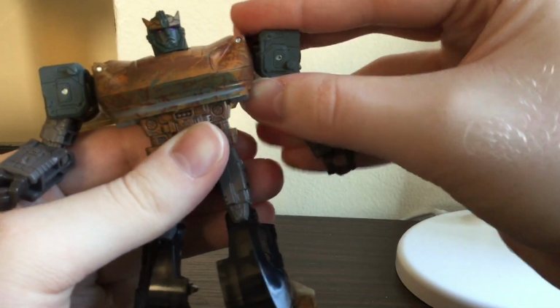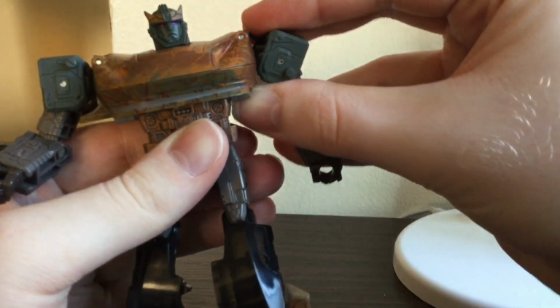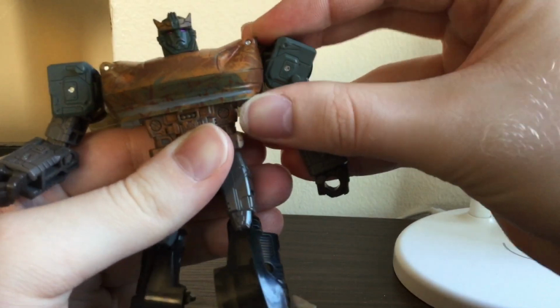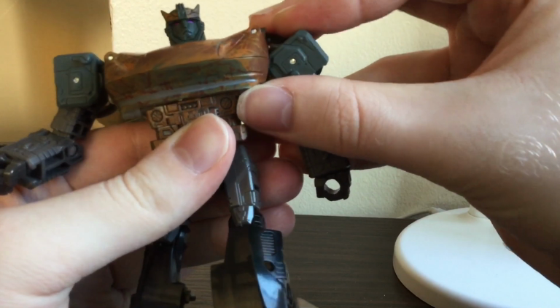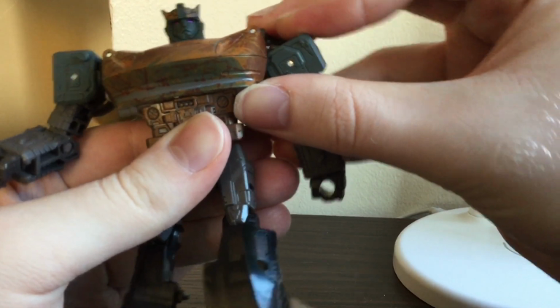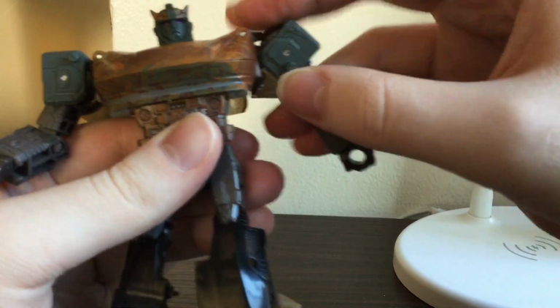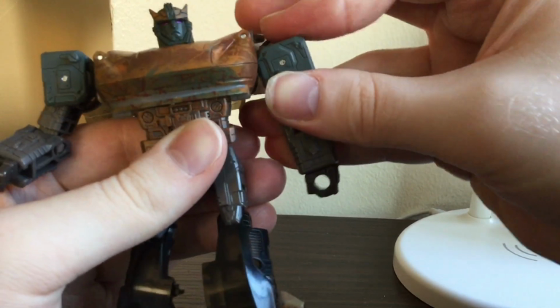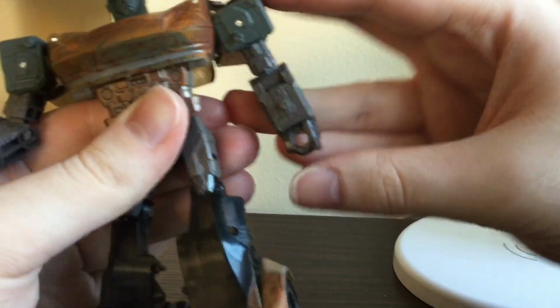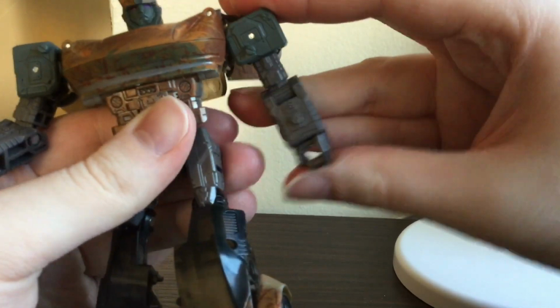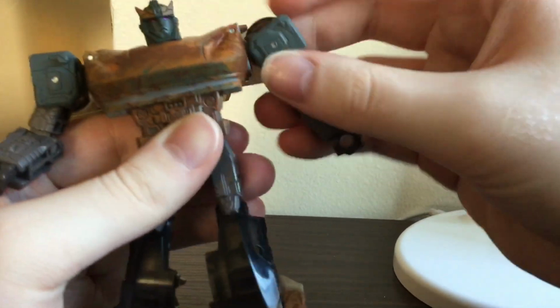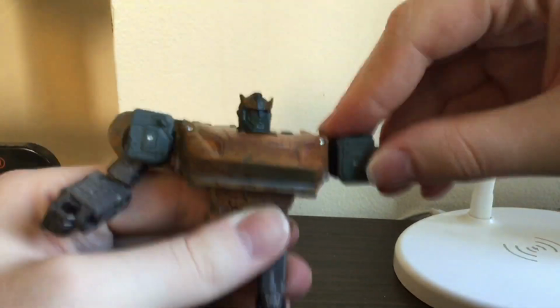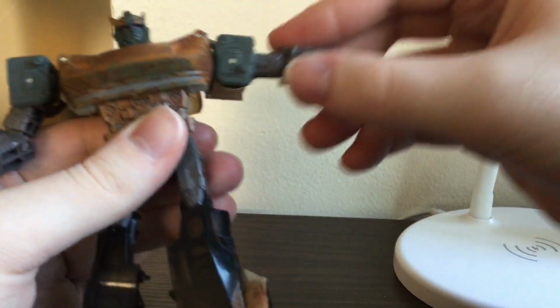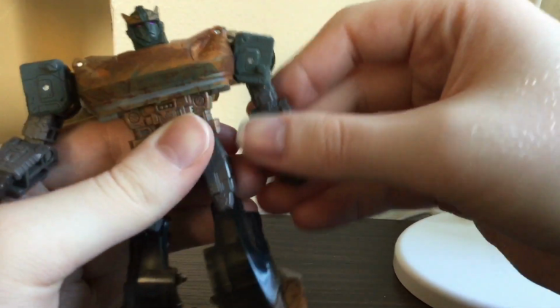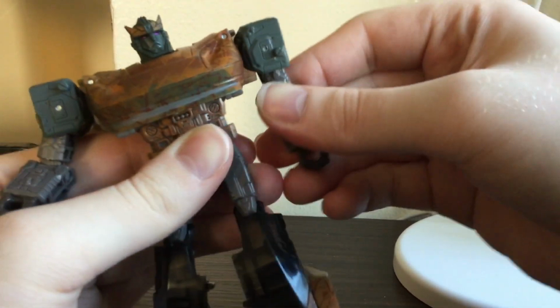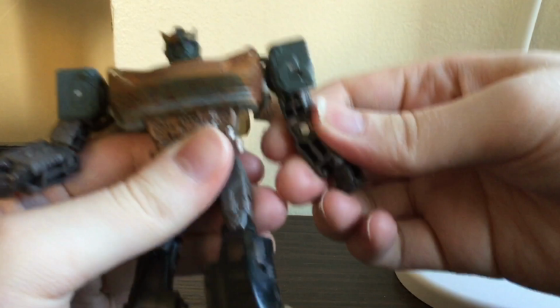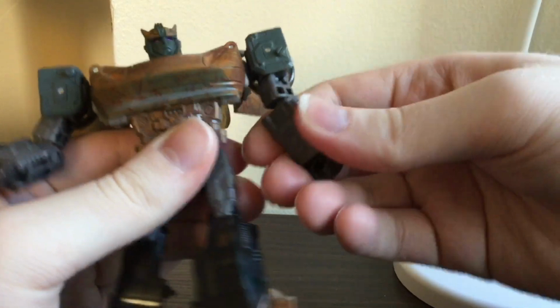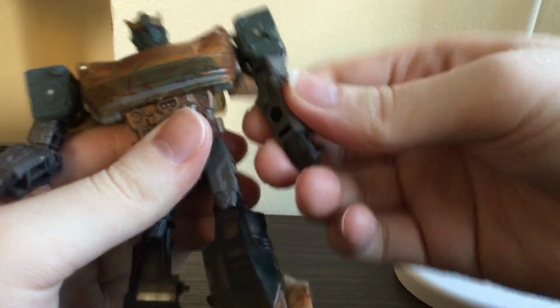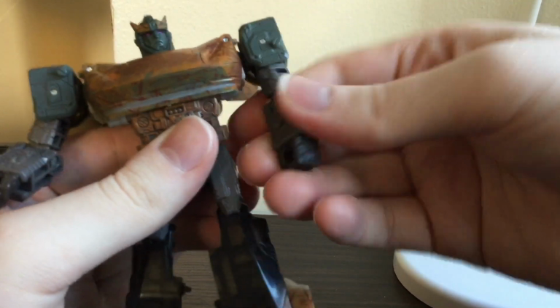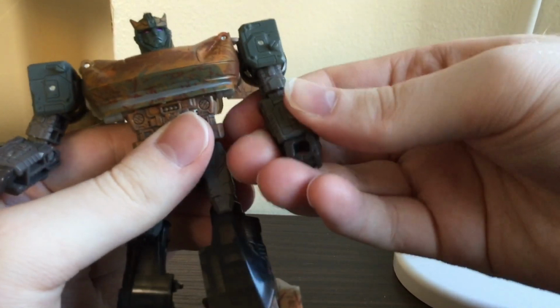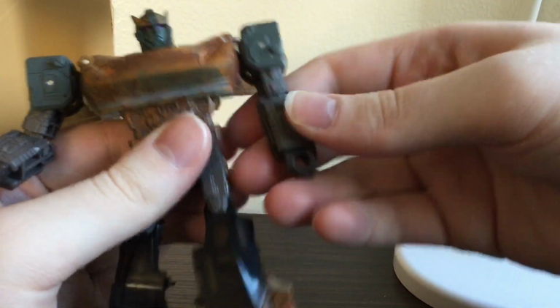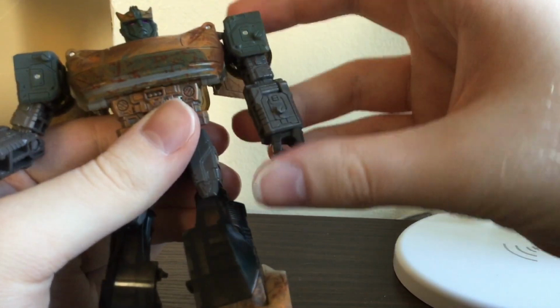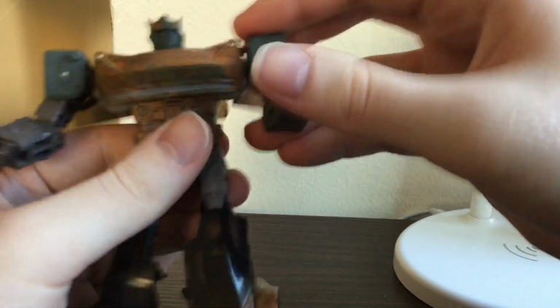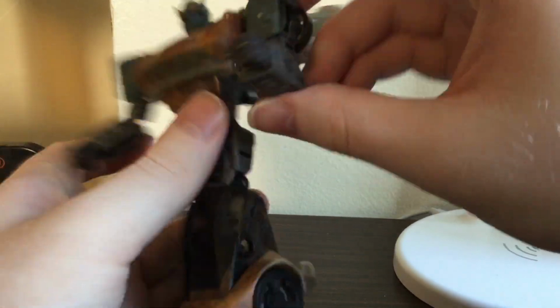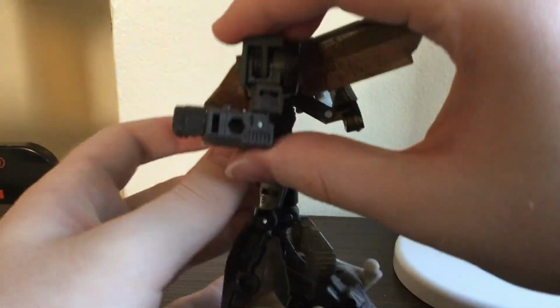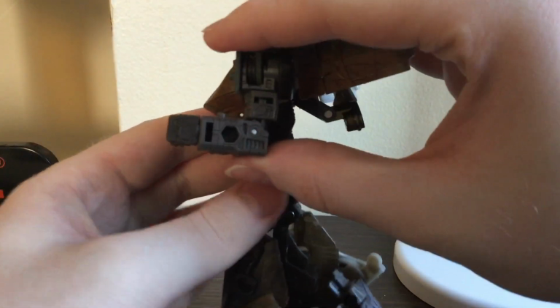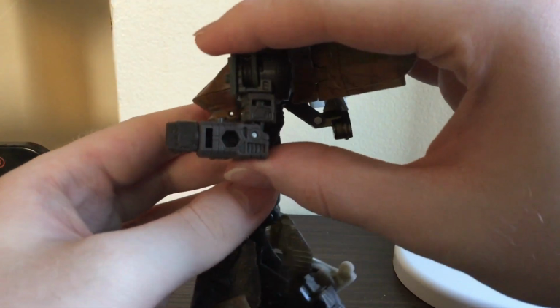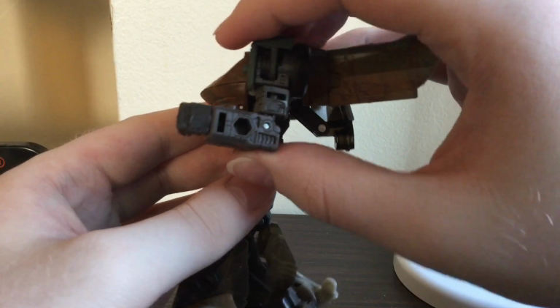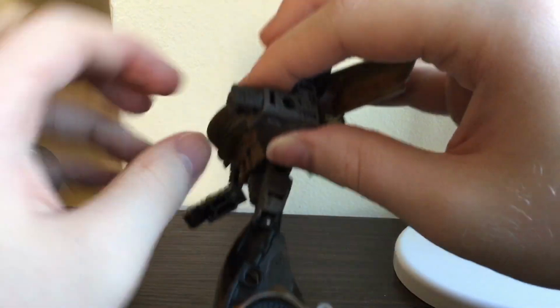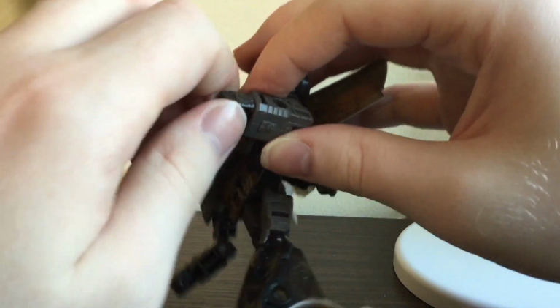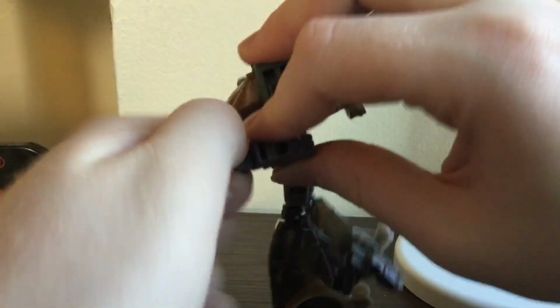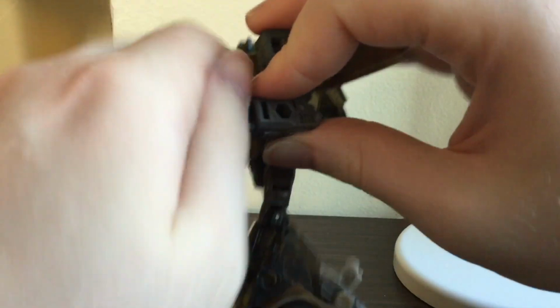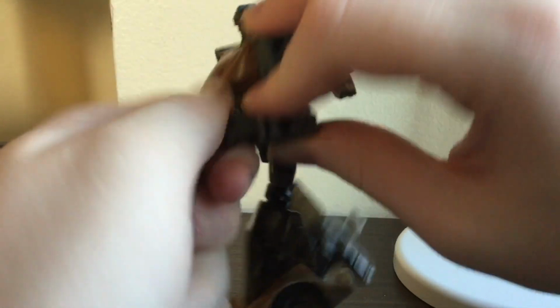You can move the shoulder pads if you want. Rotation, 90 degrees of bend, and elbow rotation.